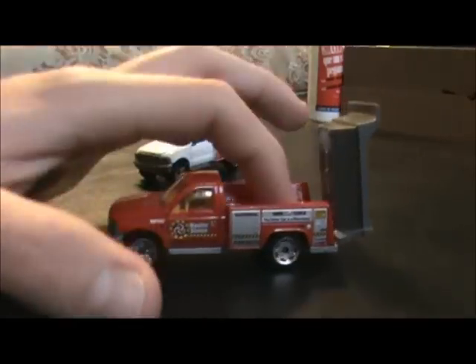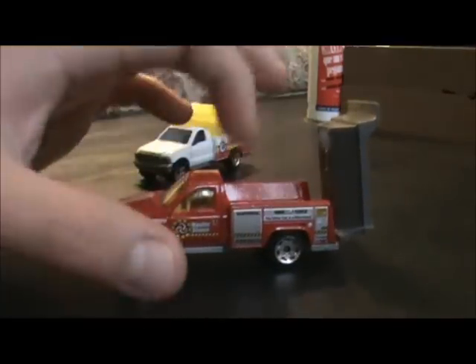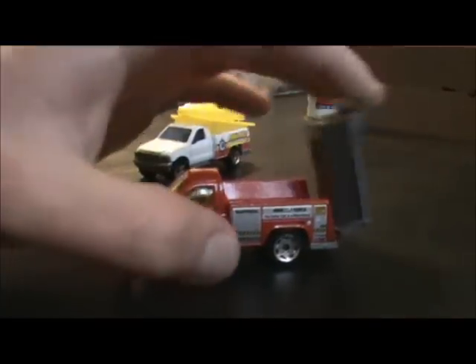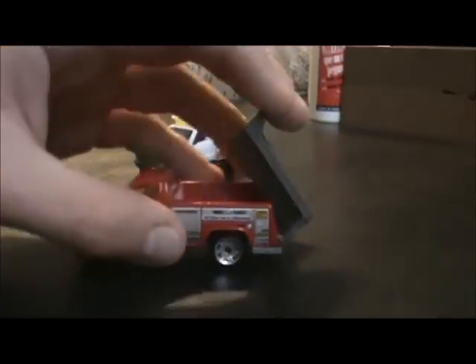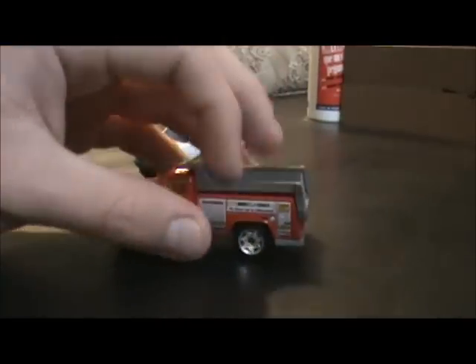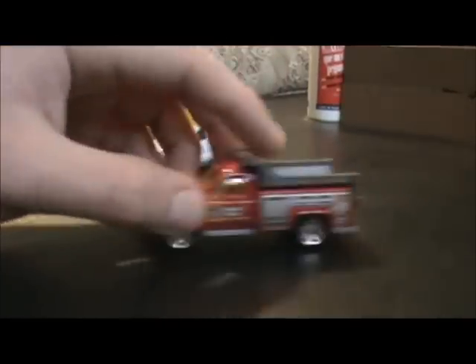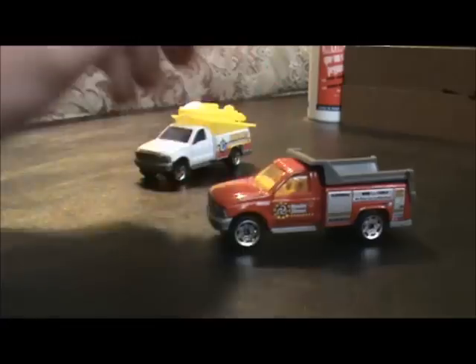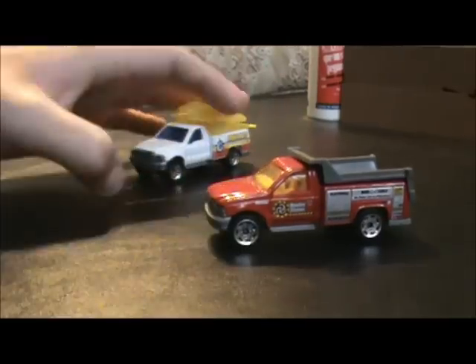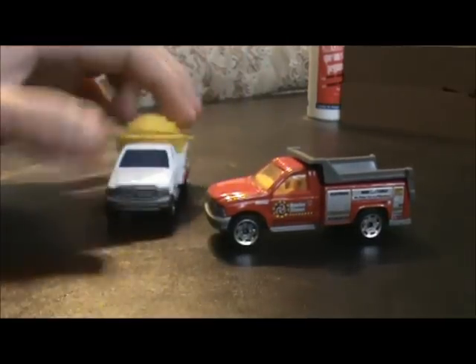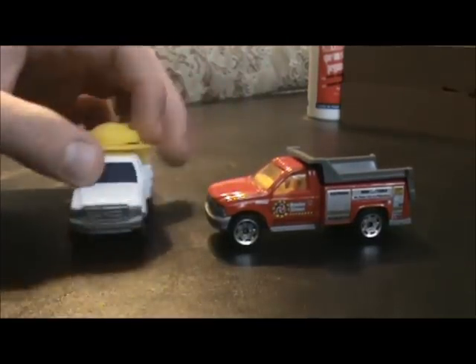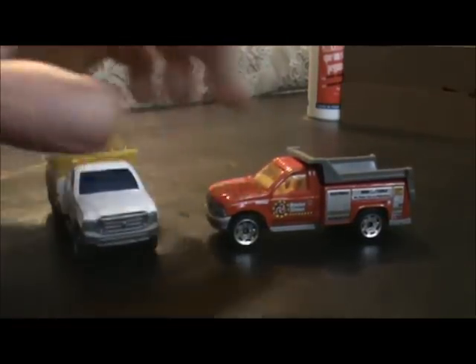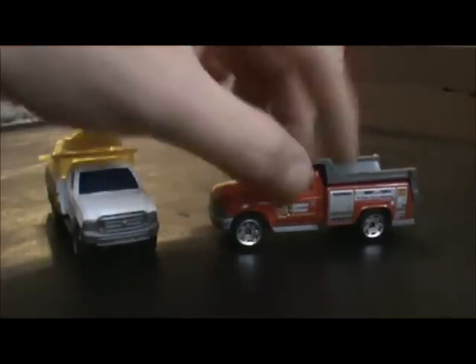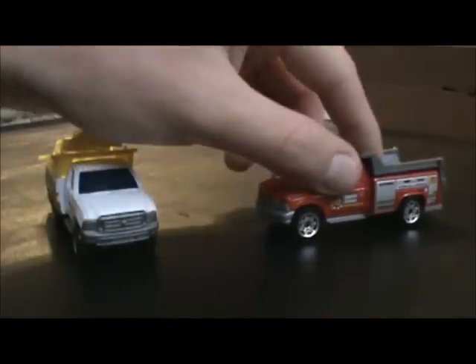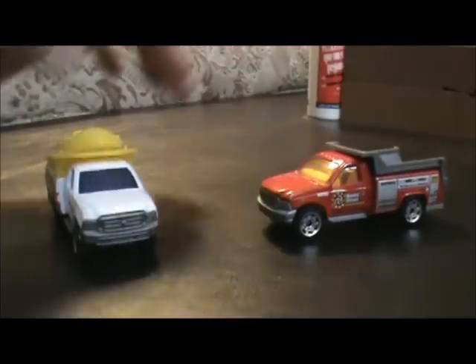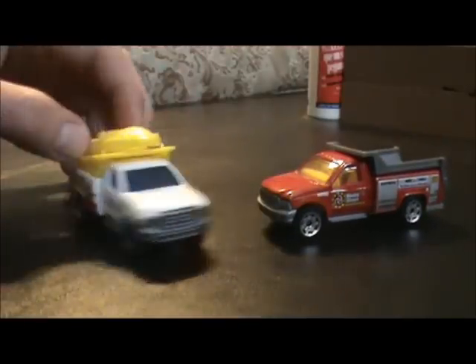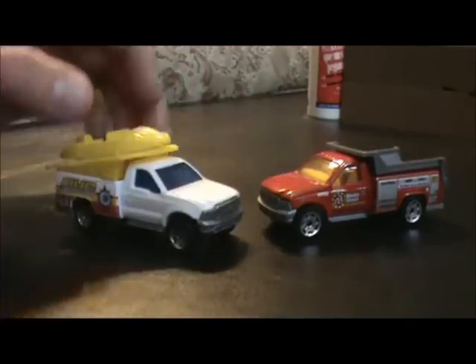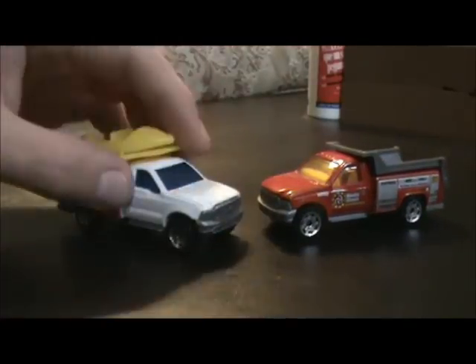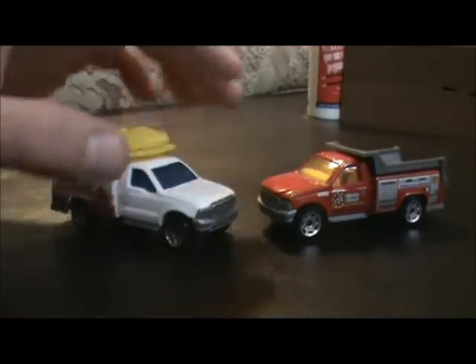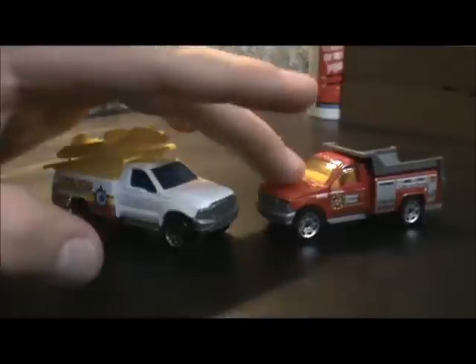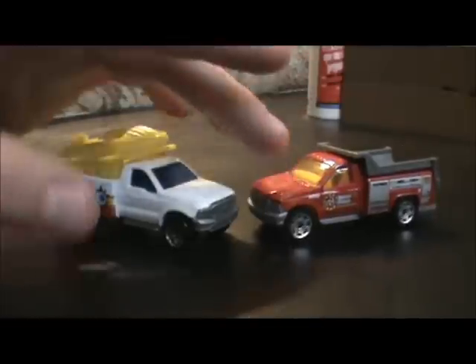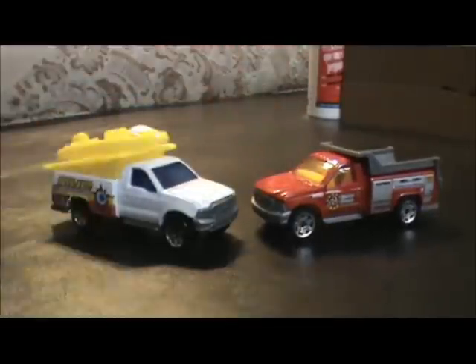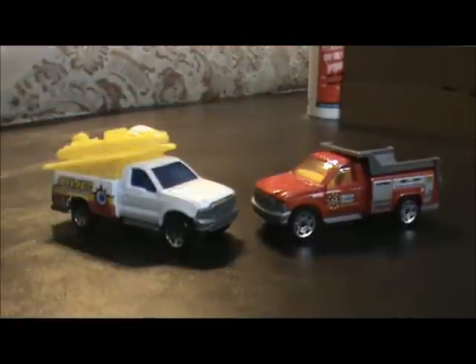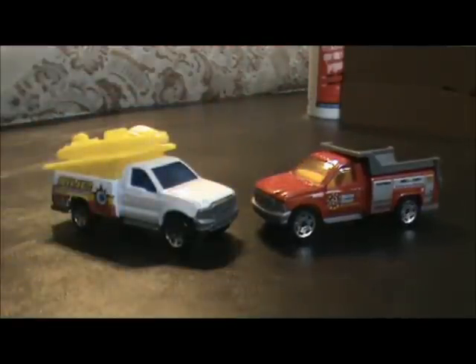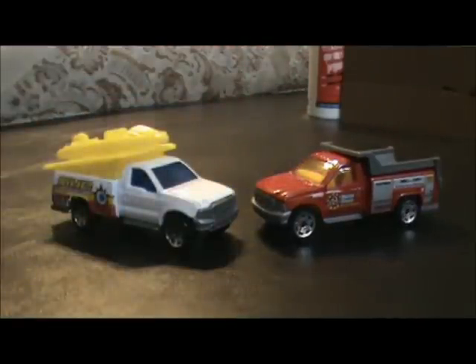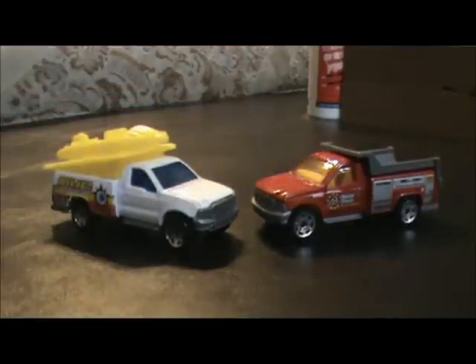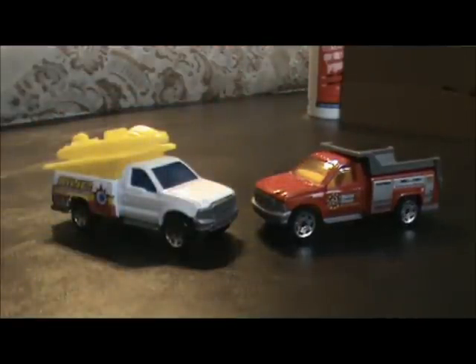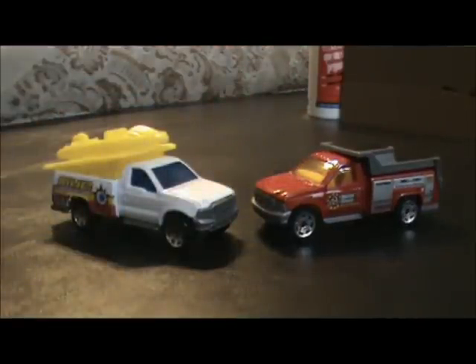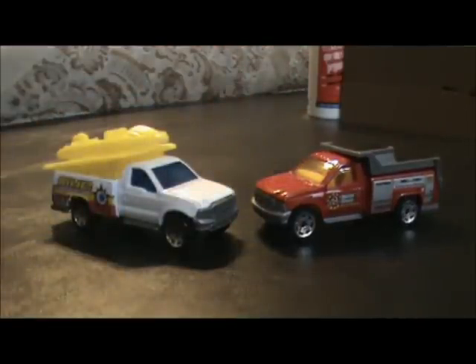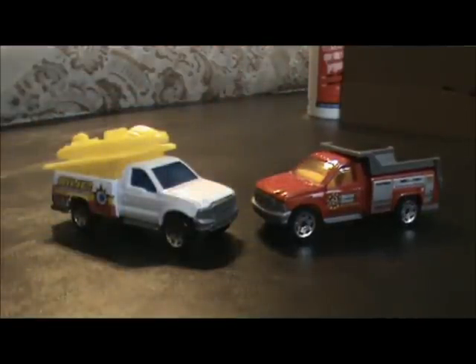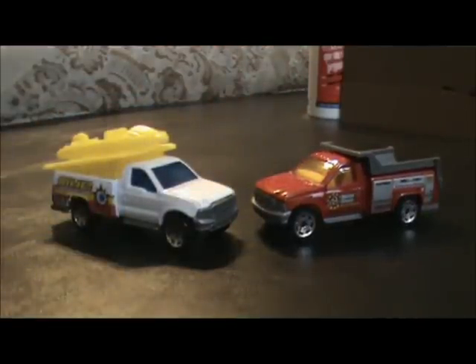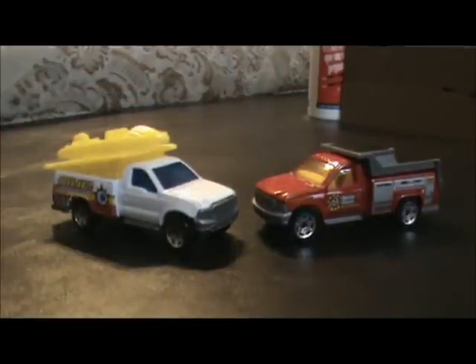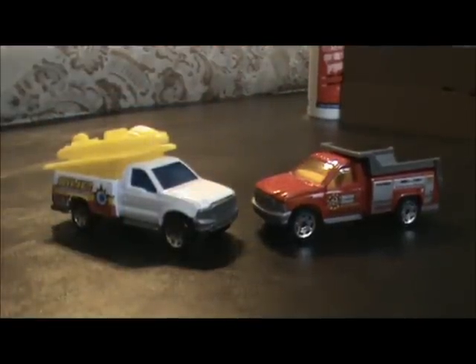I don't know what other variations these were made in, but I only have two of them, and these are the two that I have in my collection. All right guys, see you later — bye!